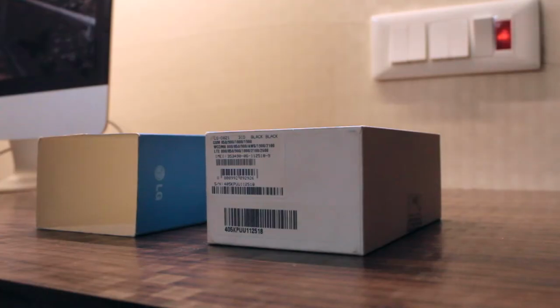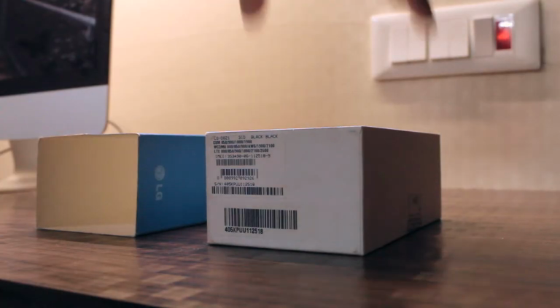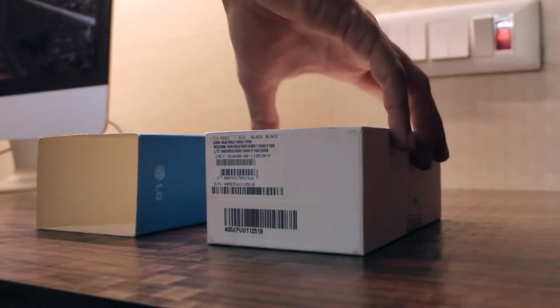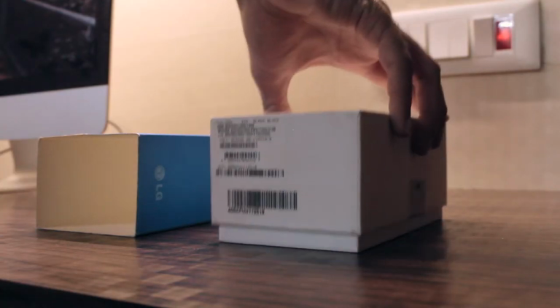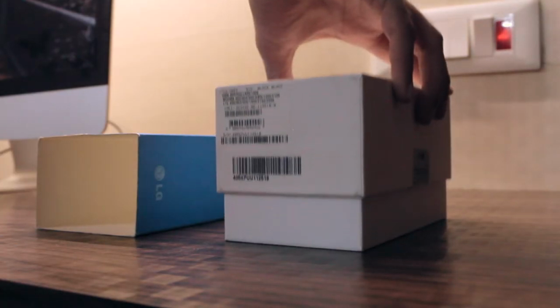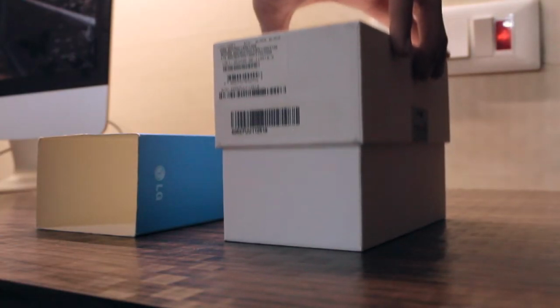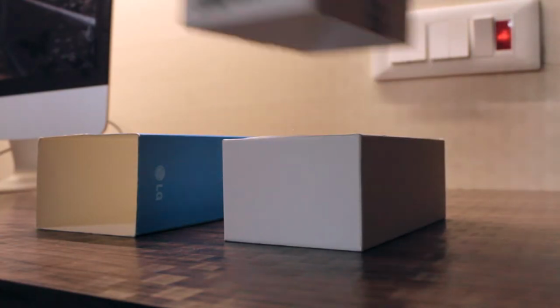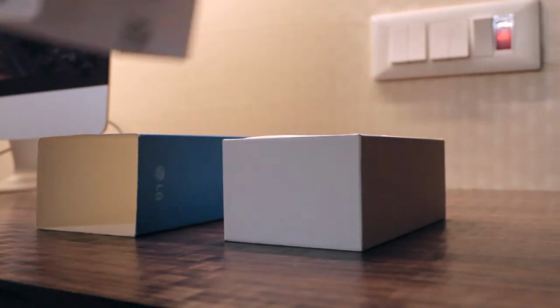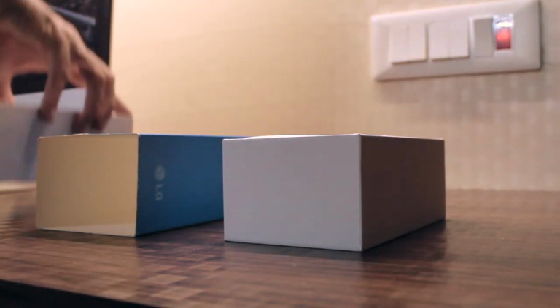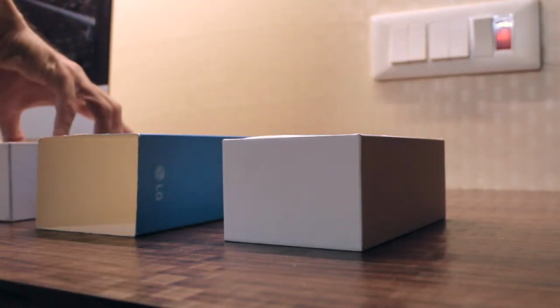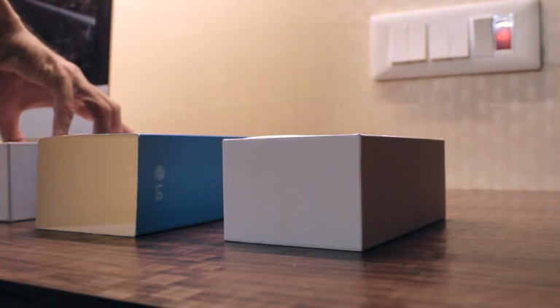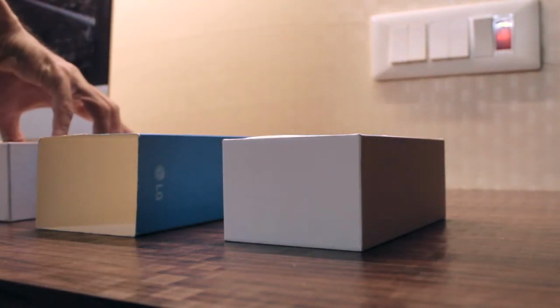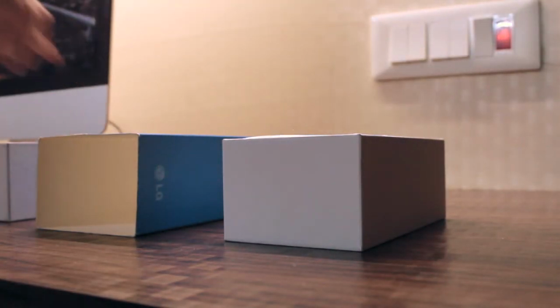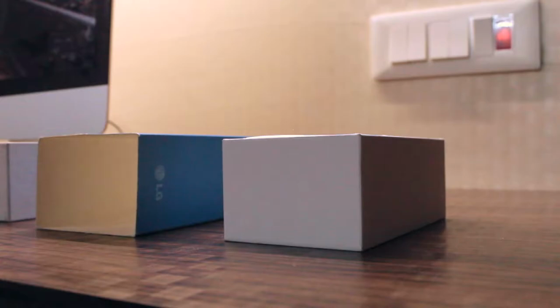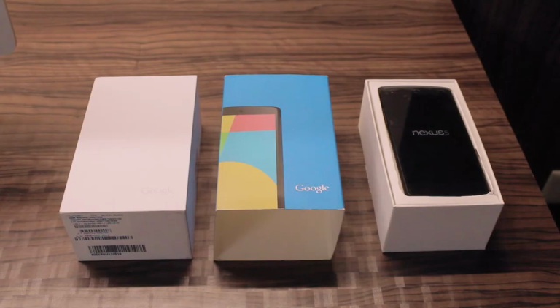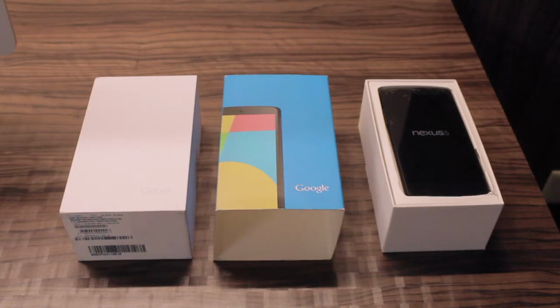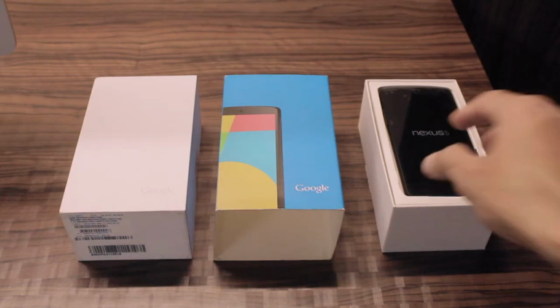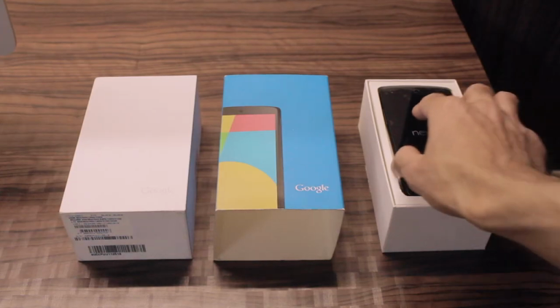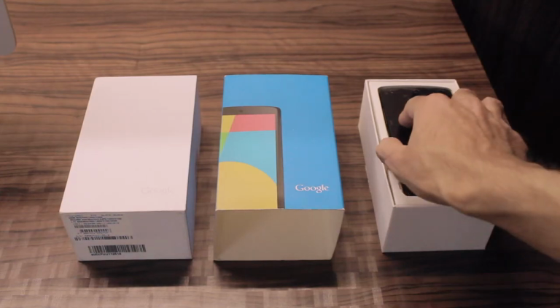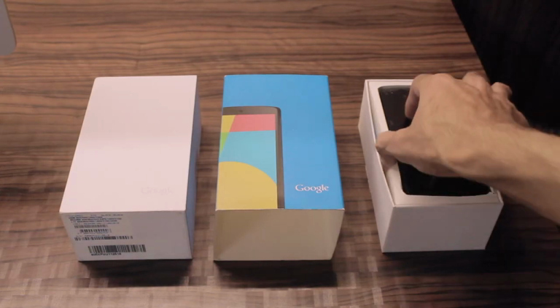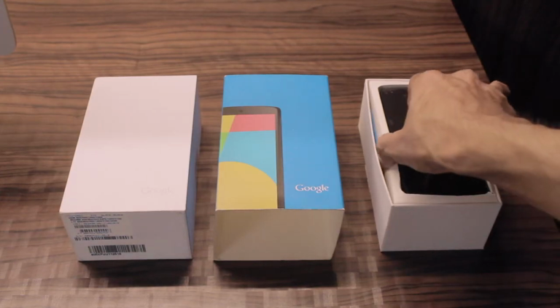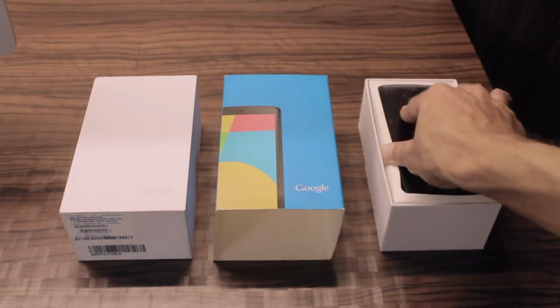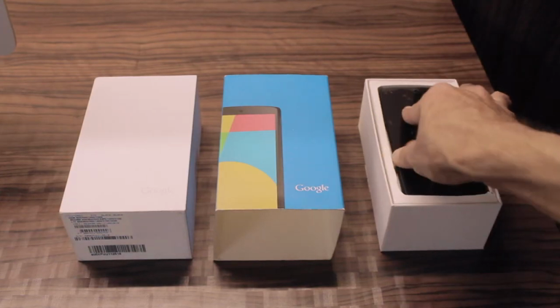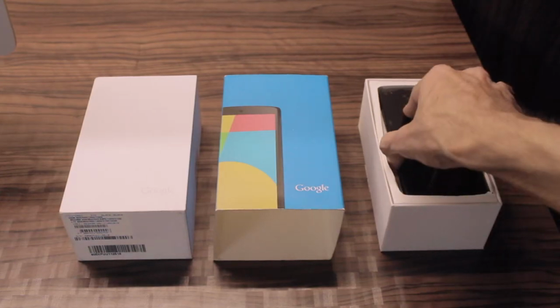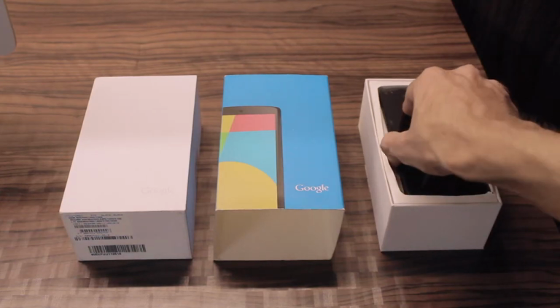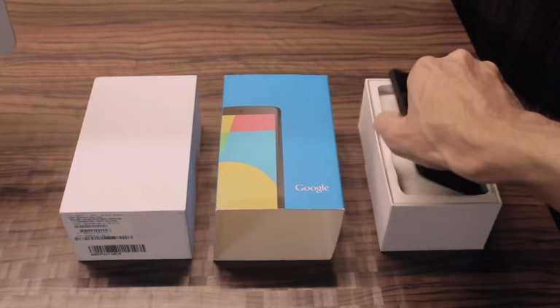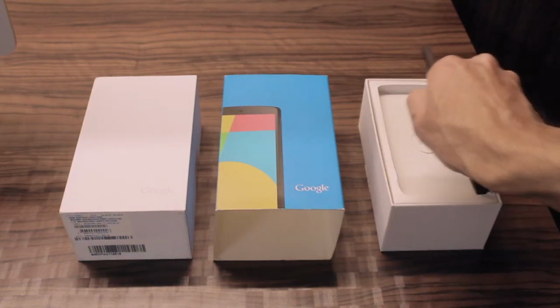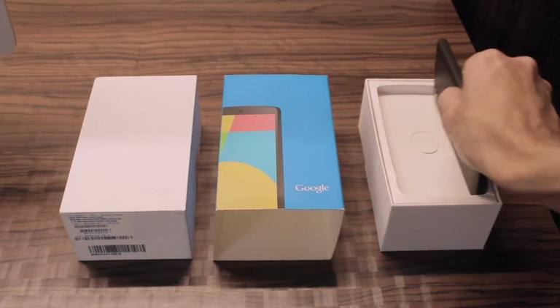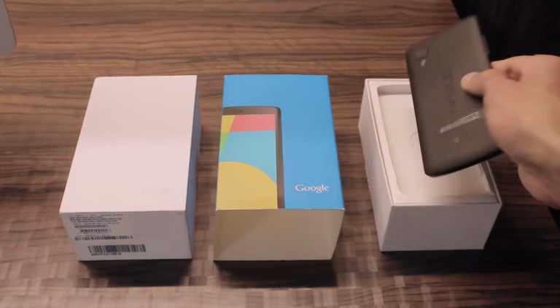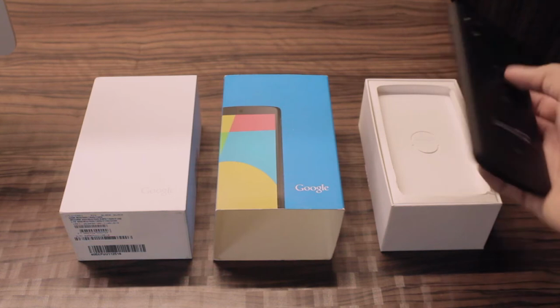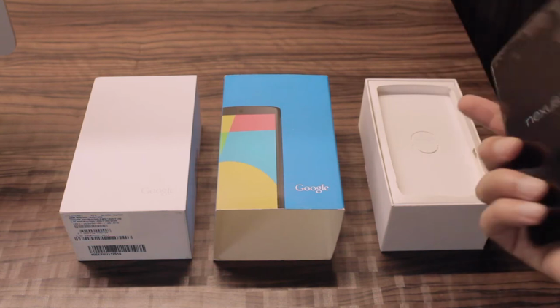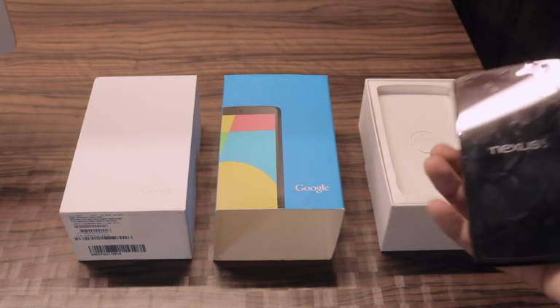The device comes in a small box. On the front of the box you get the Nexus 5 itself, which is in black color. So first let's check out what's in the box.